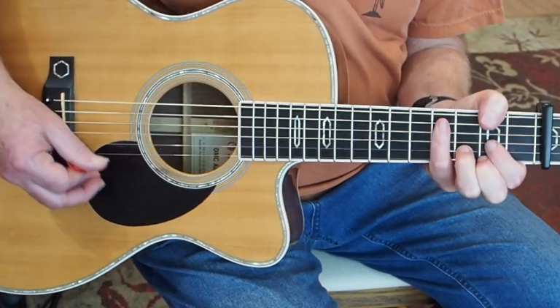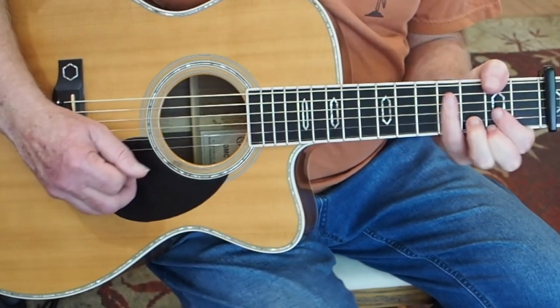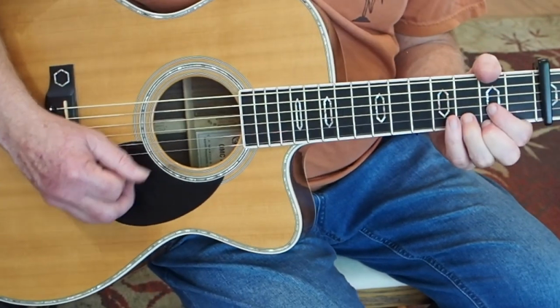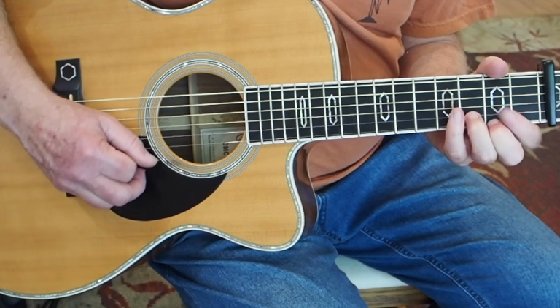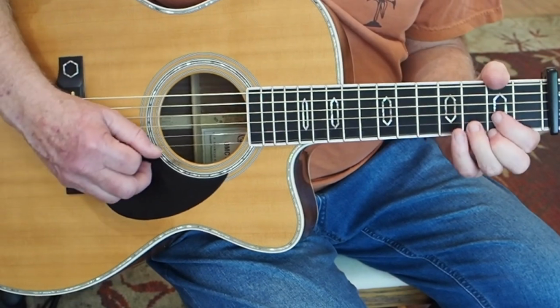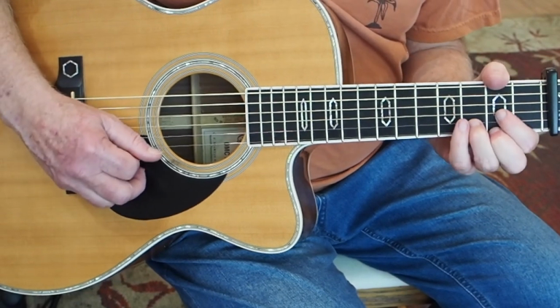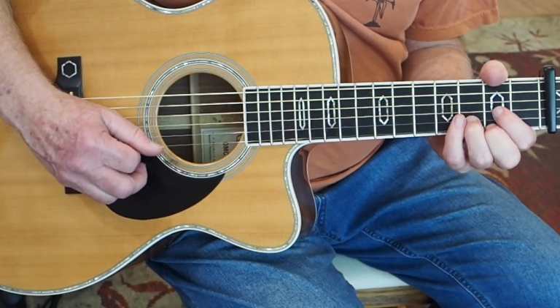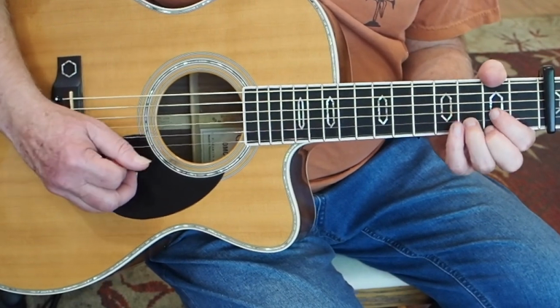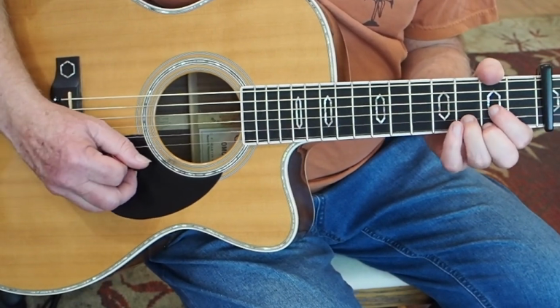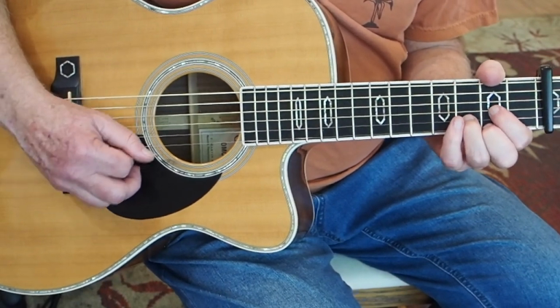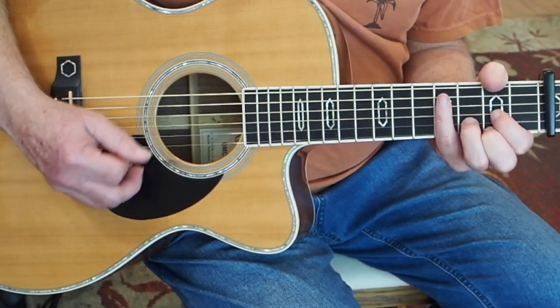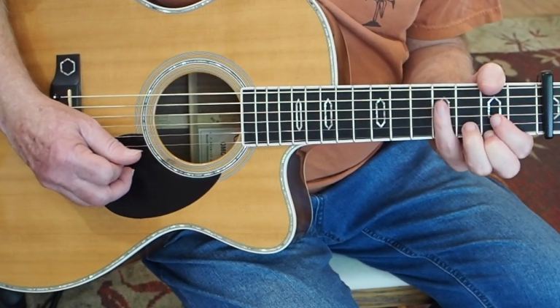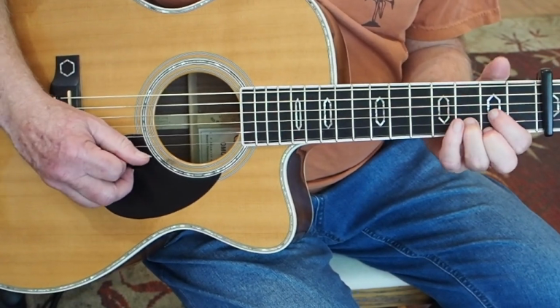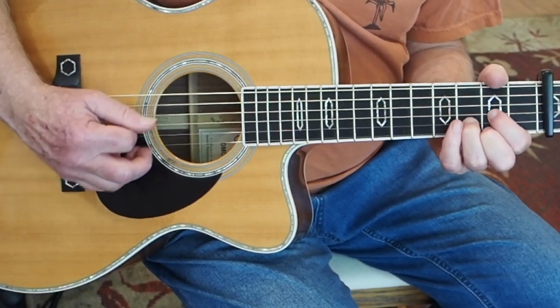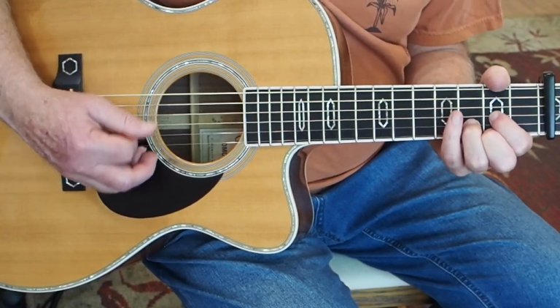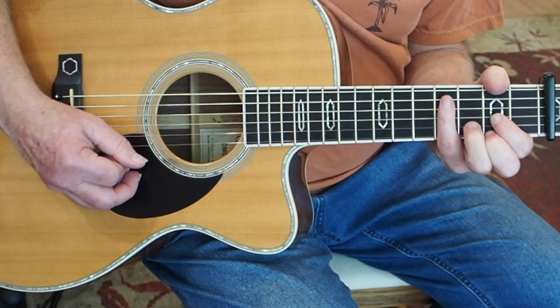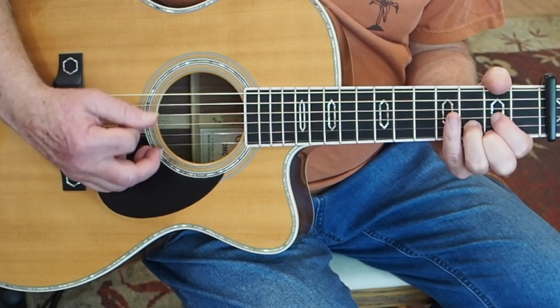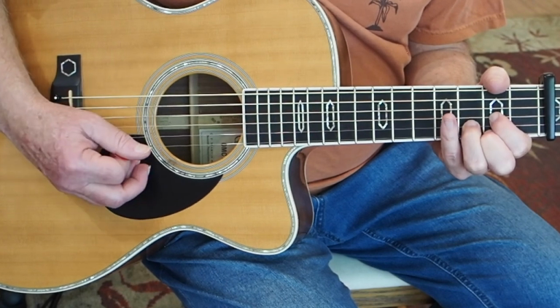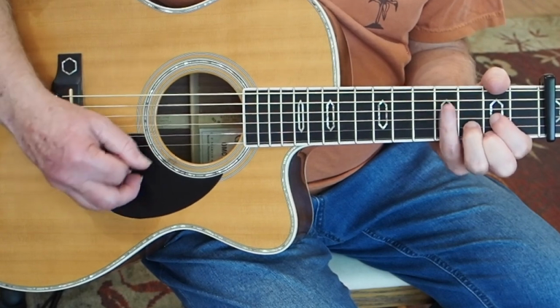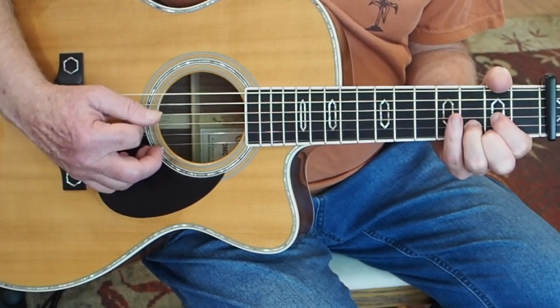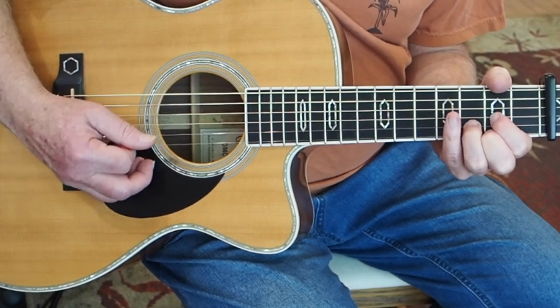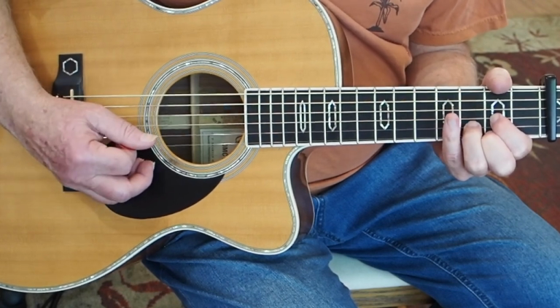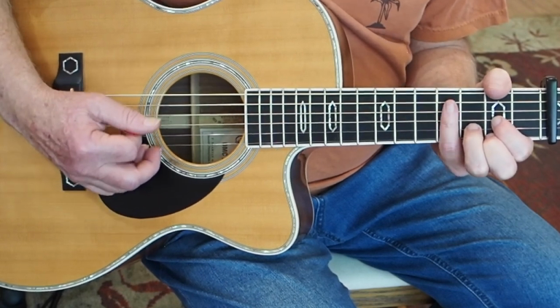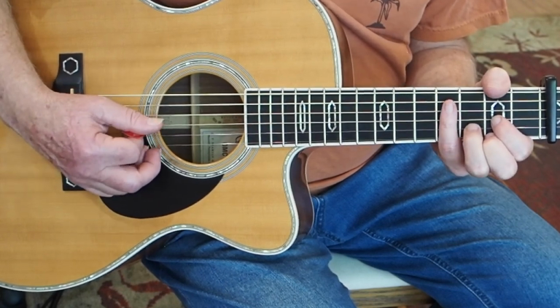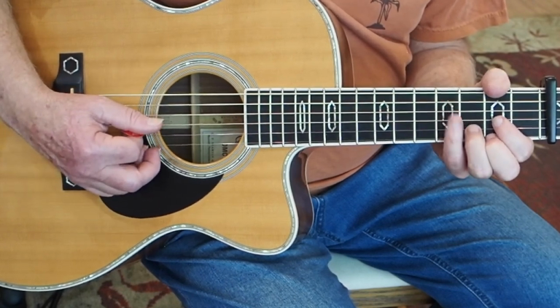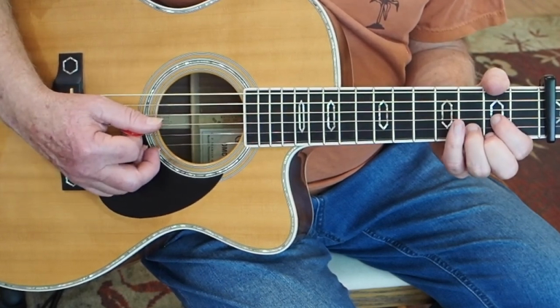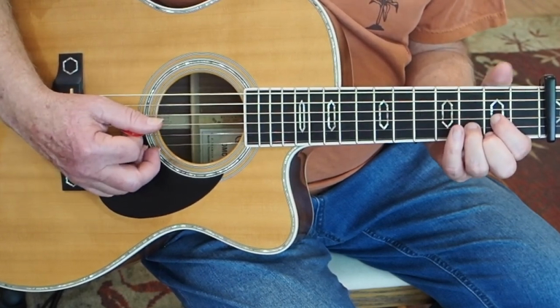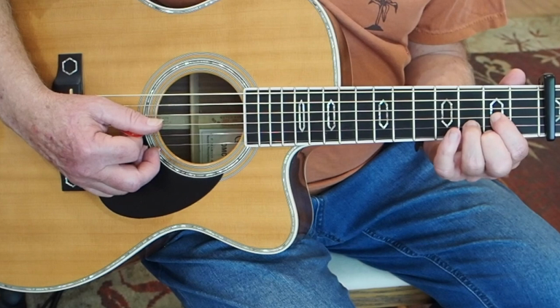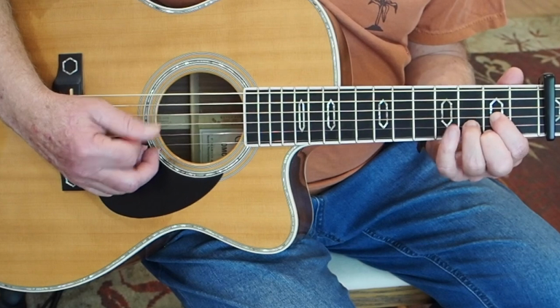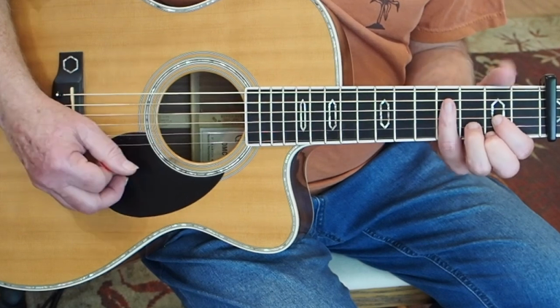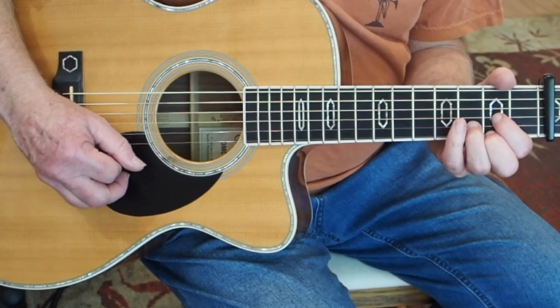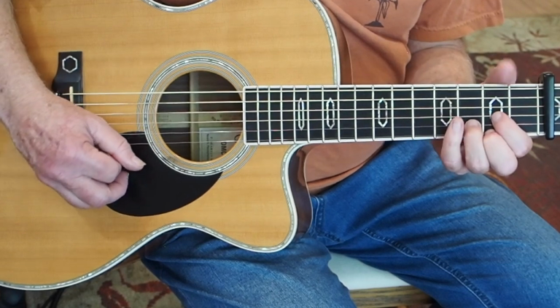Now we're doing another one of his little signature raked-up strokes on this D chord. And then we play a downstroke on the G string to end that little thing.